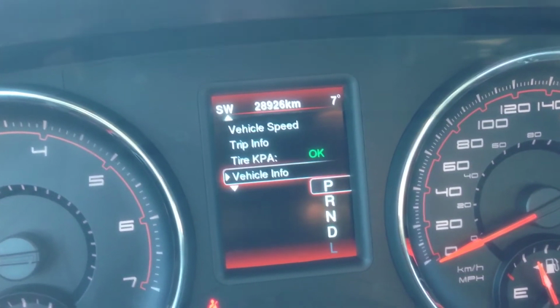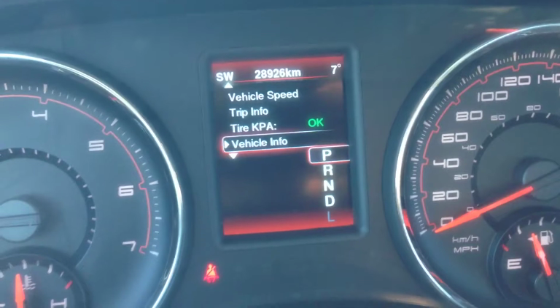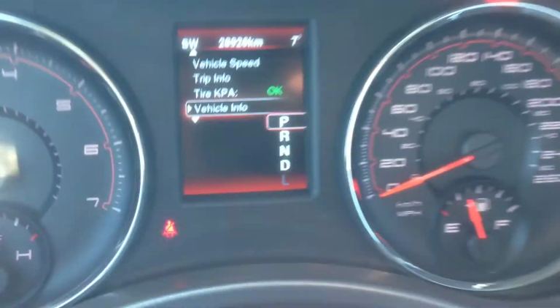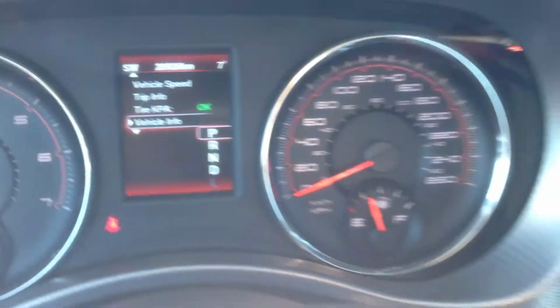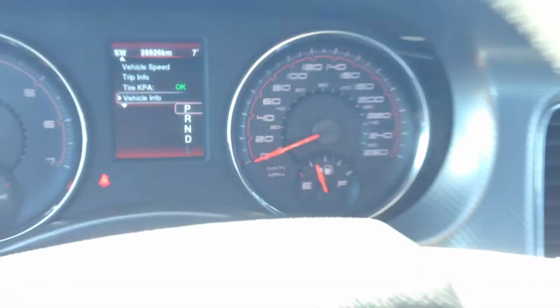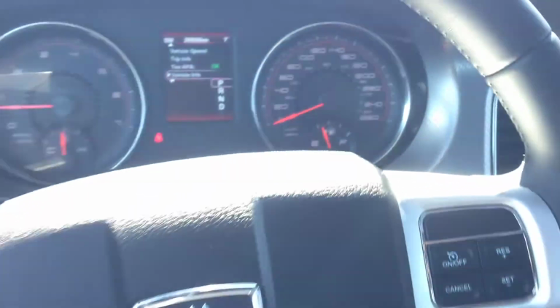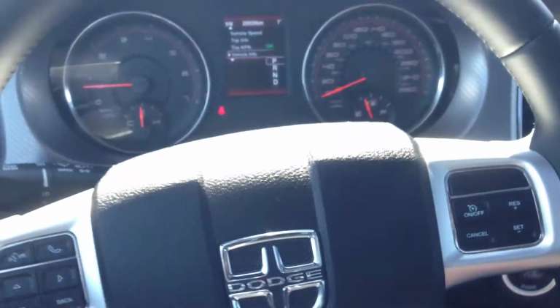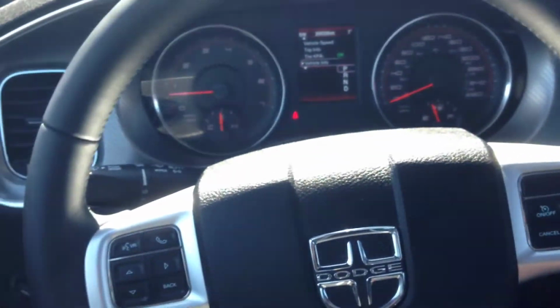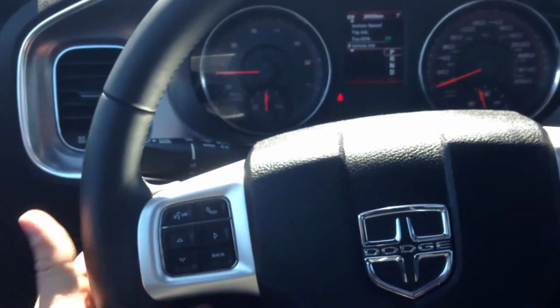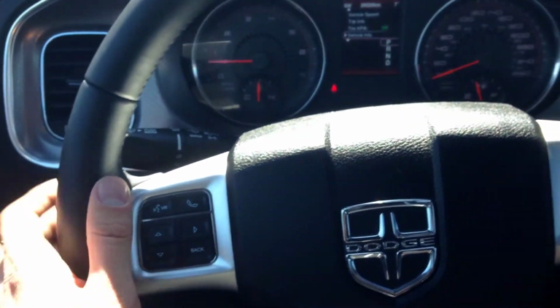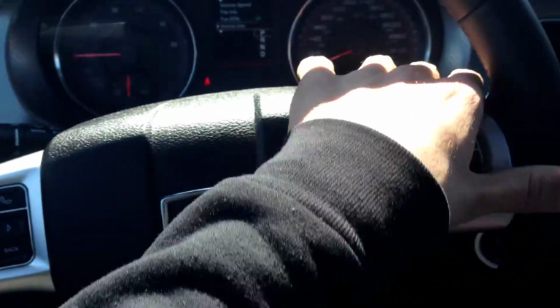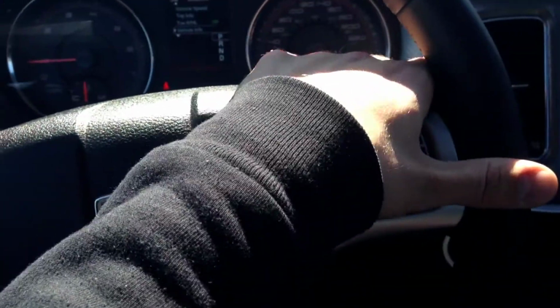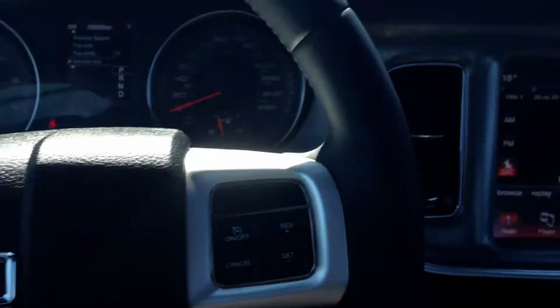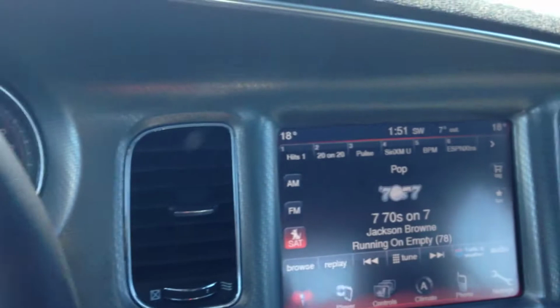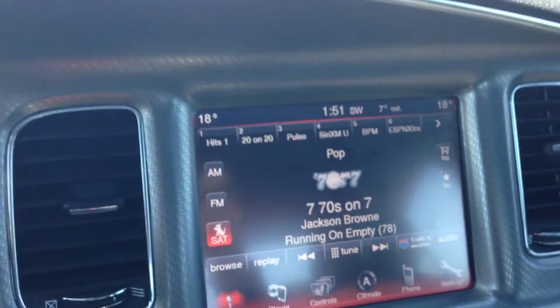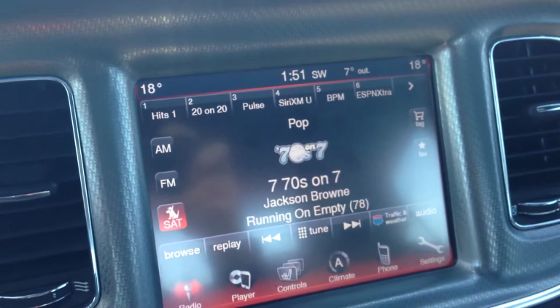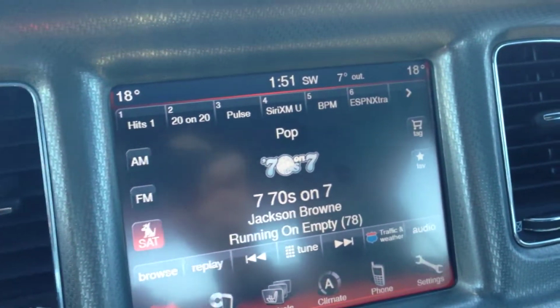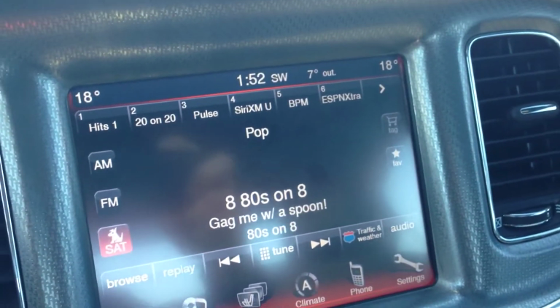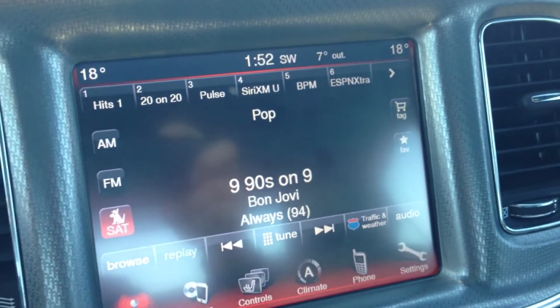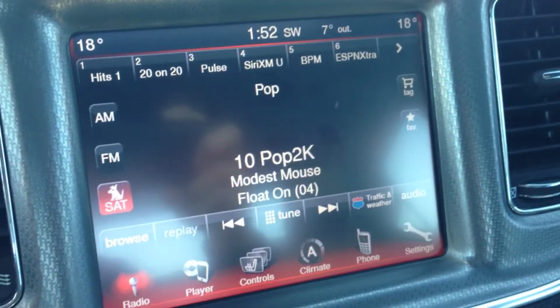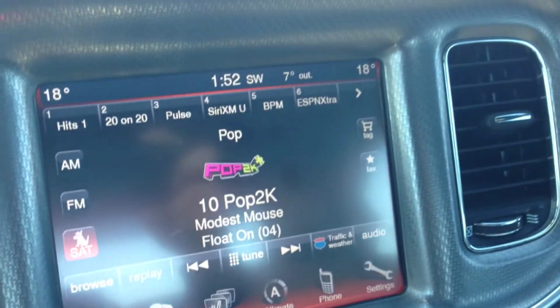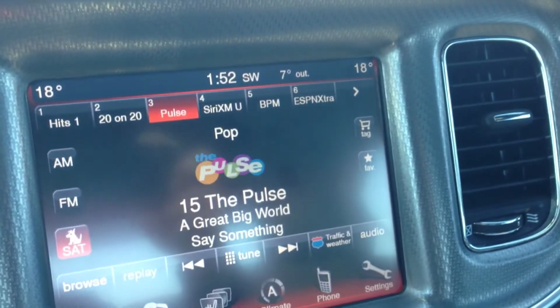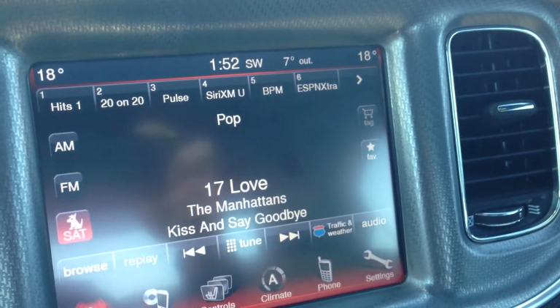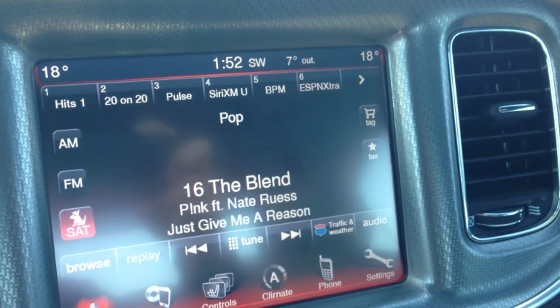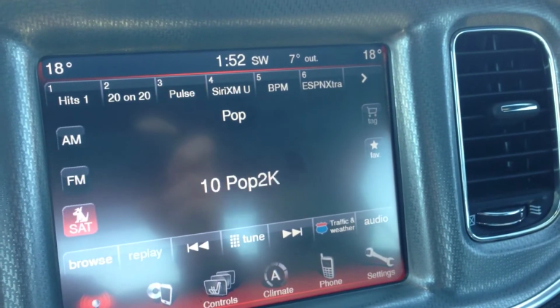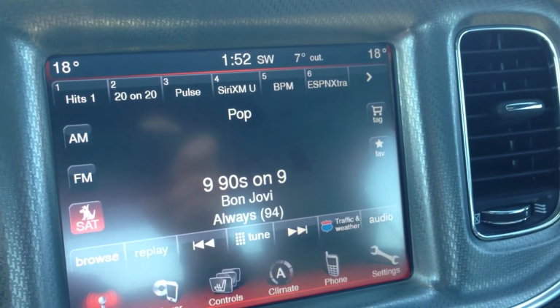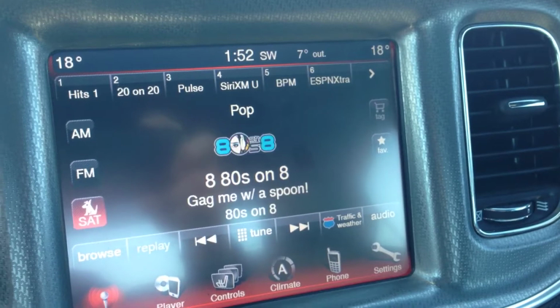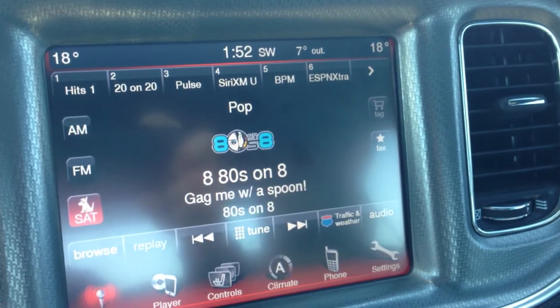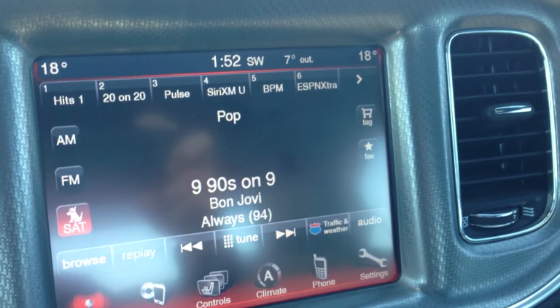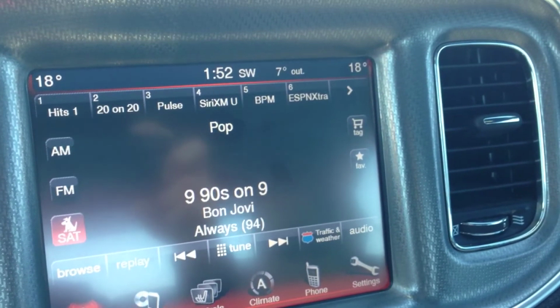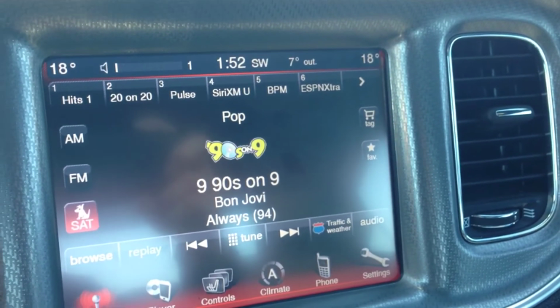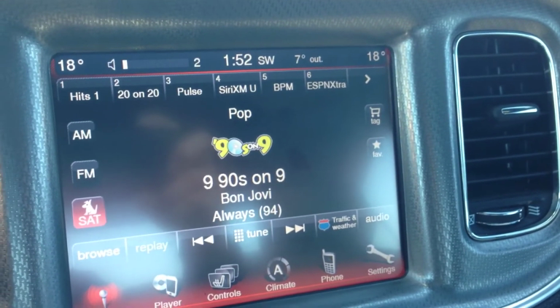We have on the back of this leather-wrapped steering wheel, on the left and right hand side, controls to the audio system. The left side handles the channel — you can go up or down. We have volume on the right hand side.